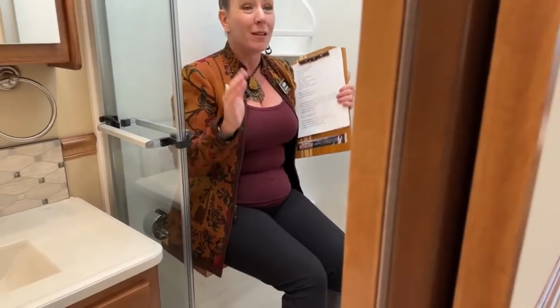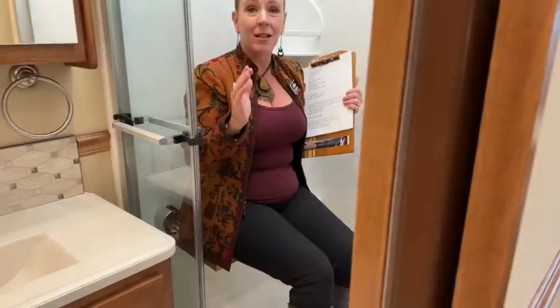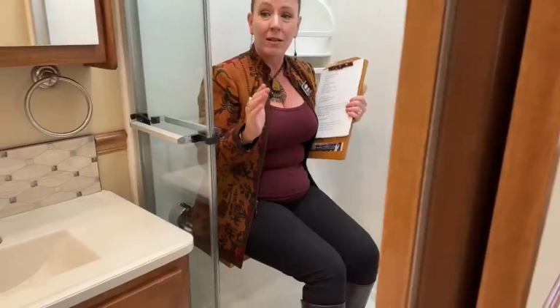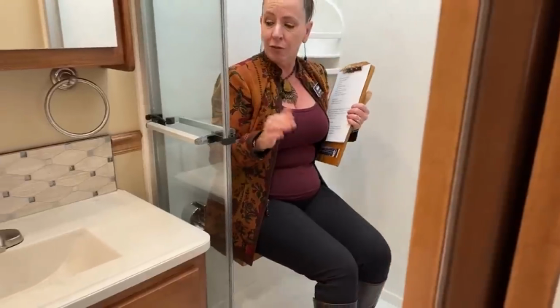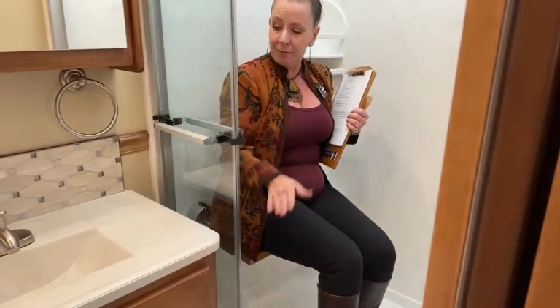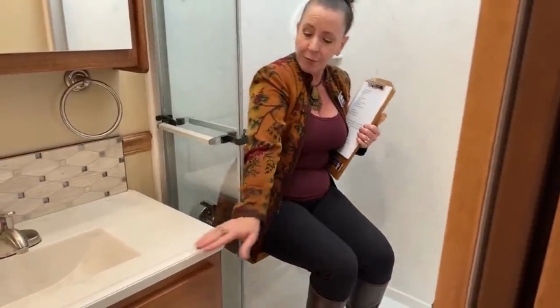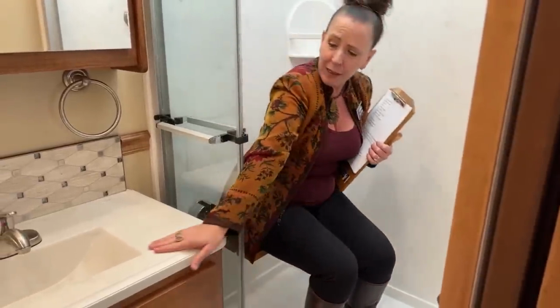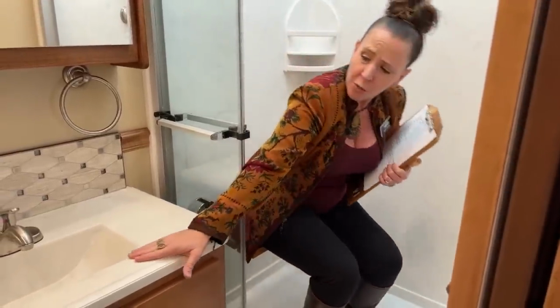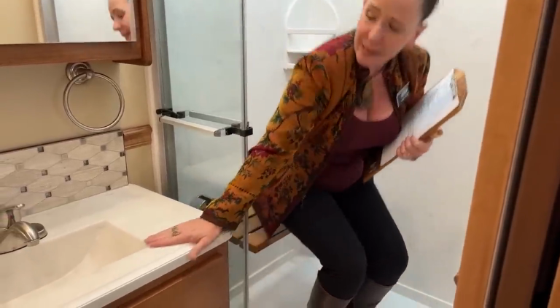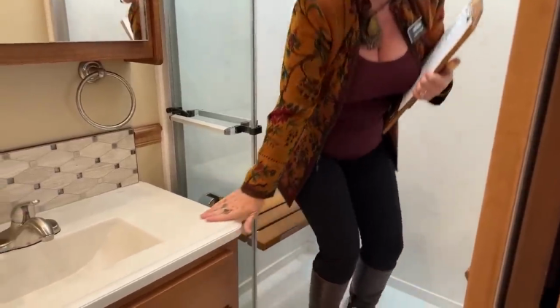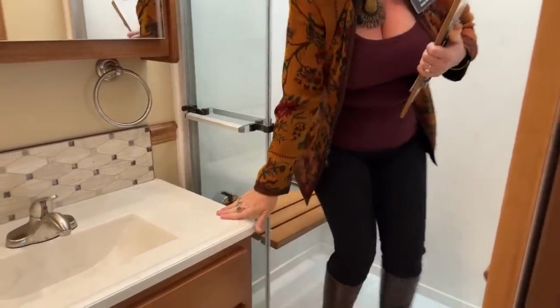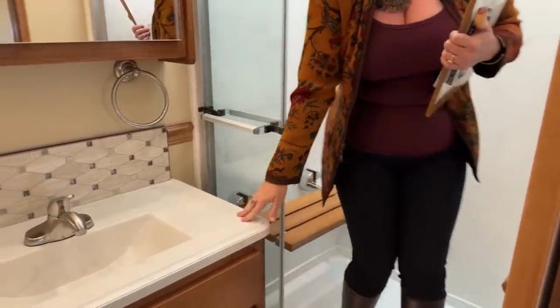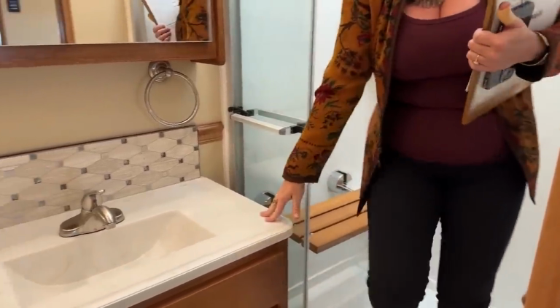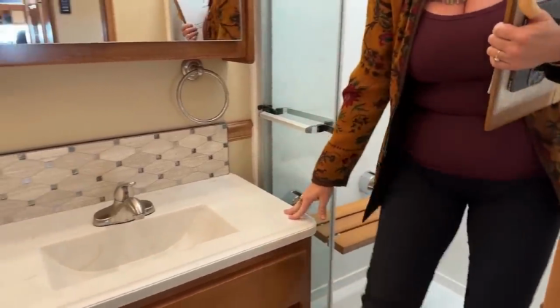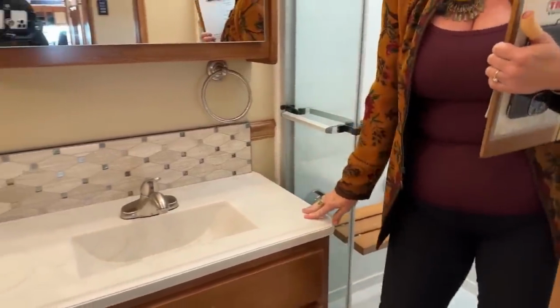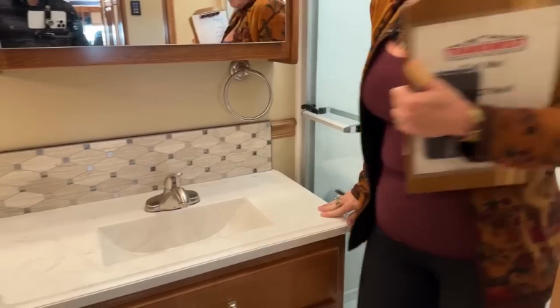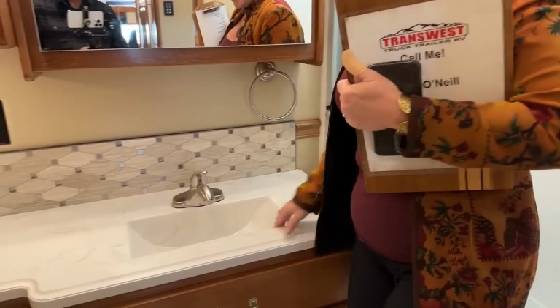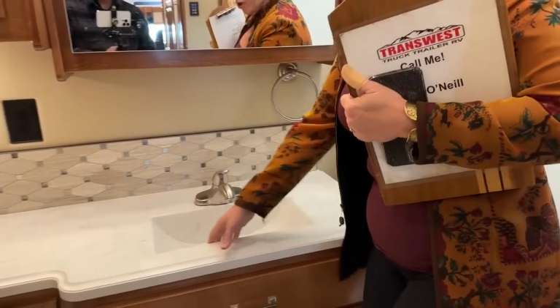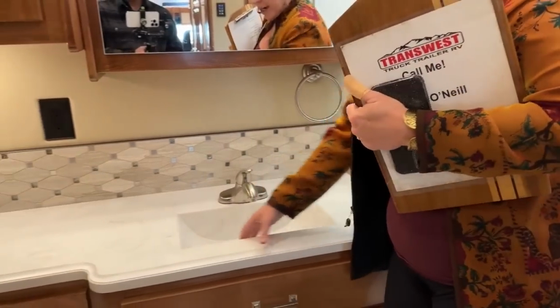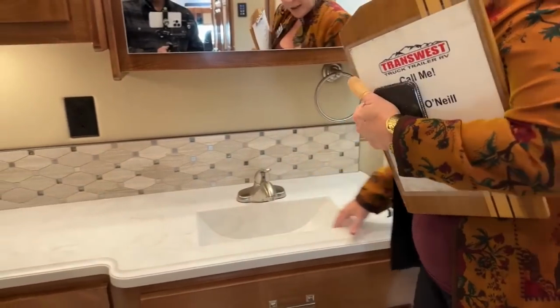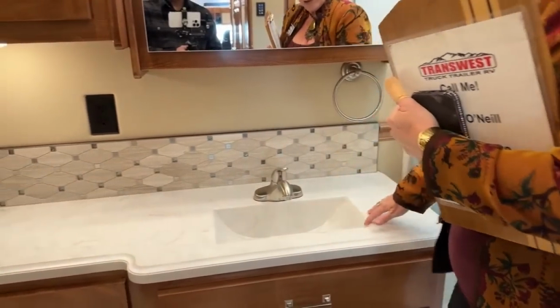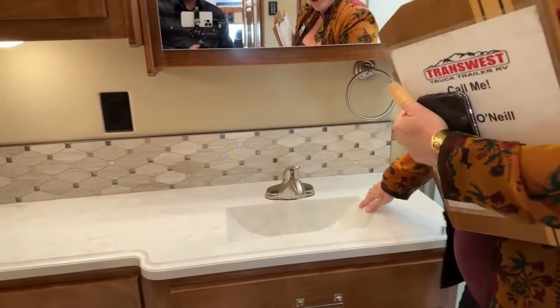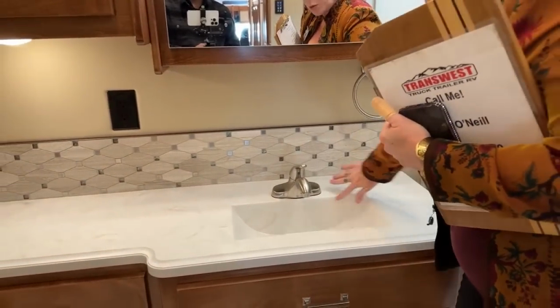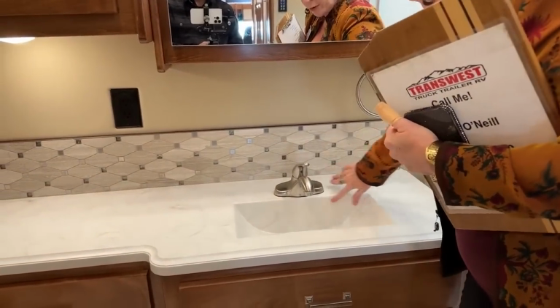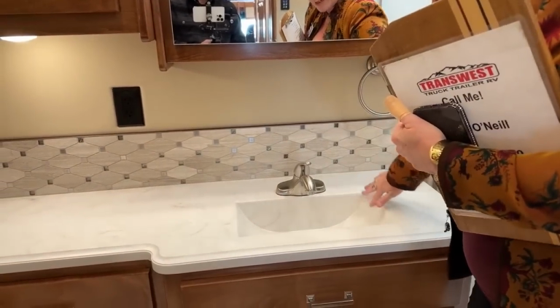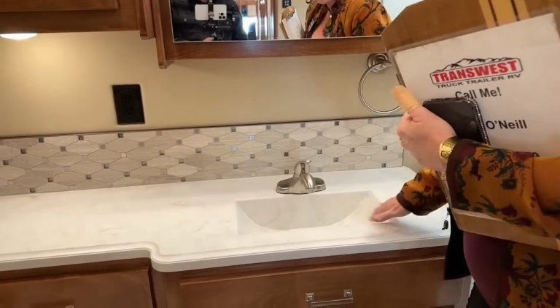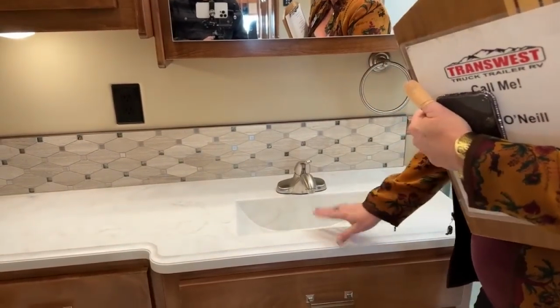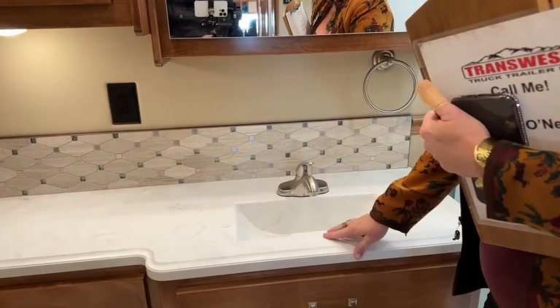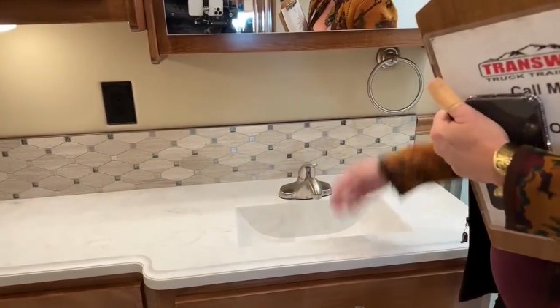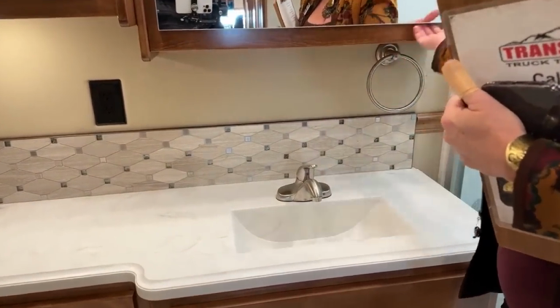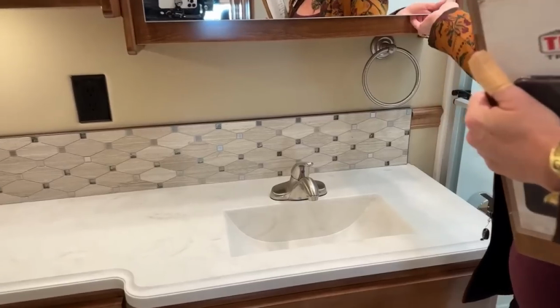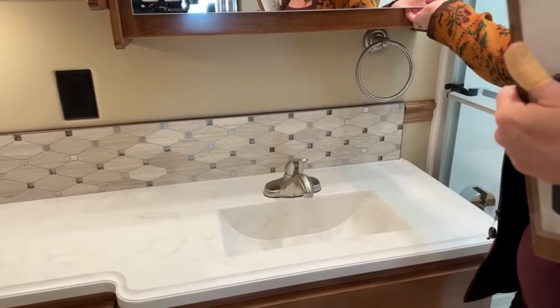This is such a residential feel. Renegade does such a nice solid surface undermount sink. As you can see, there are no edges here, which is just wonderful because it gives you such an easy-to-clean surface.